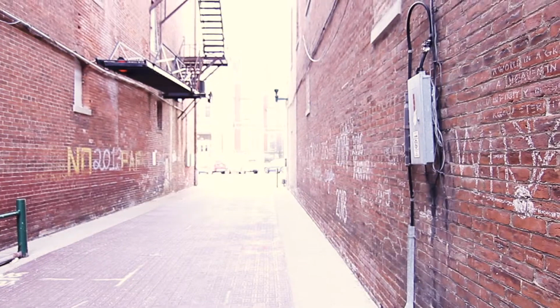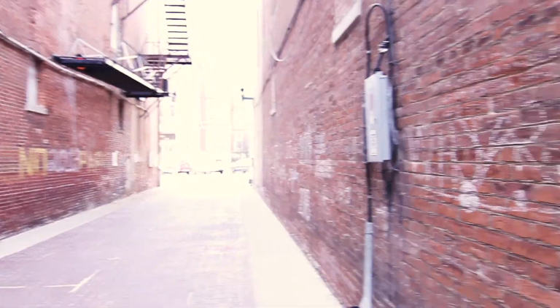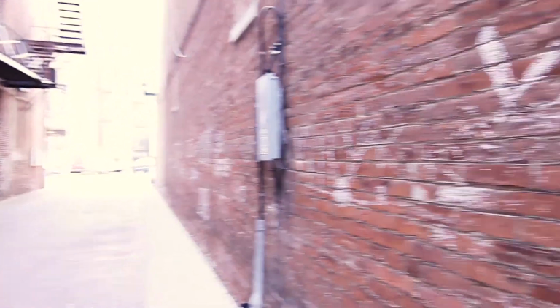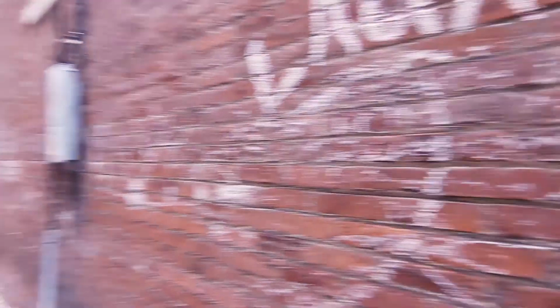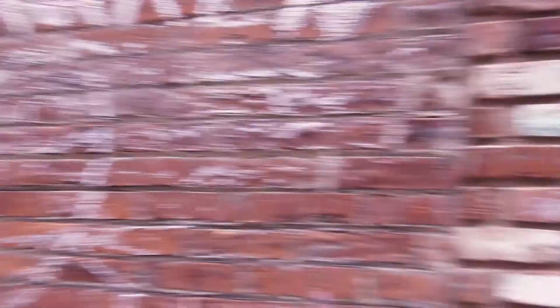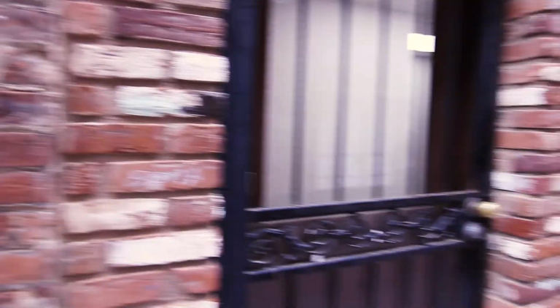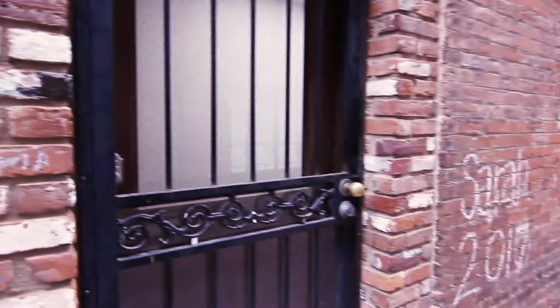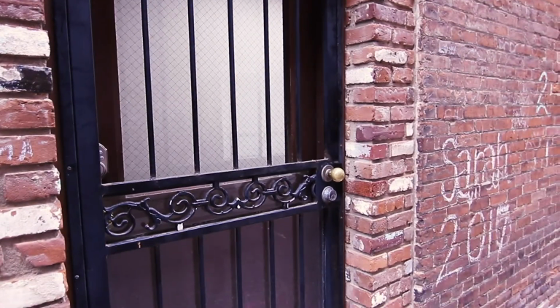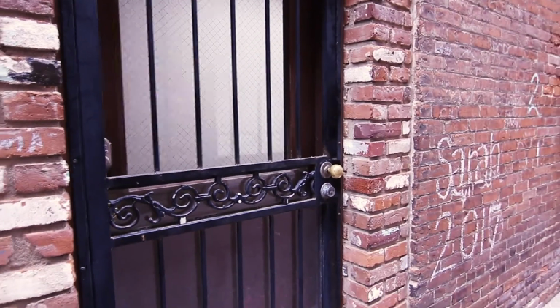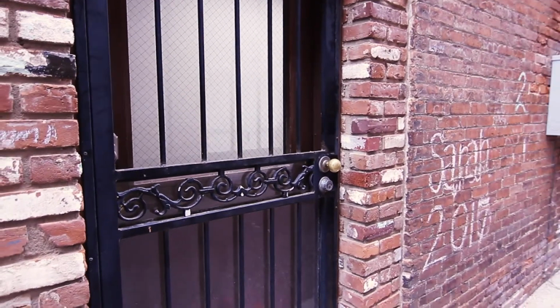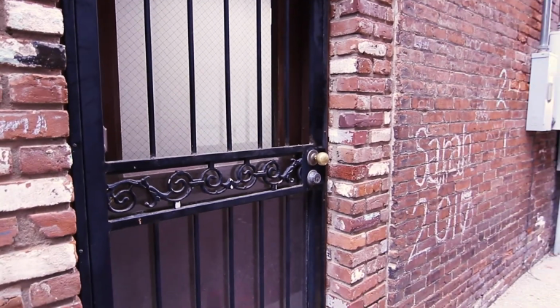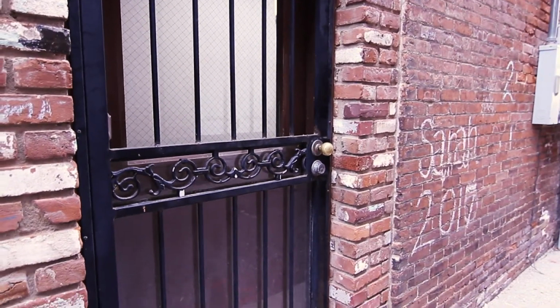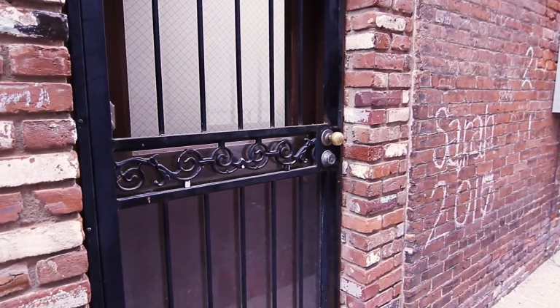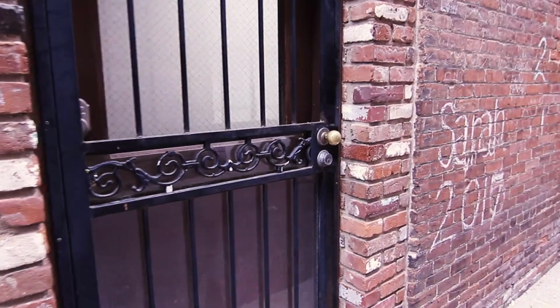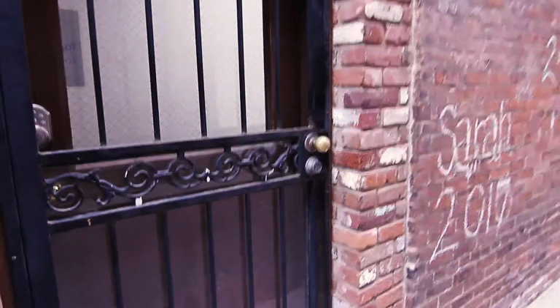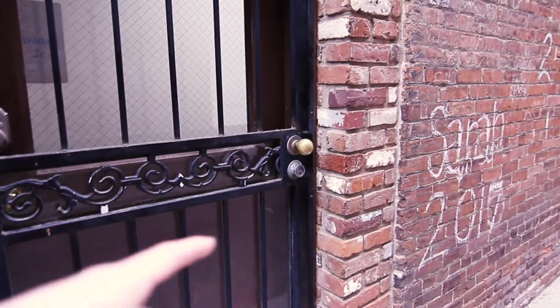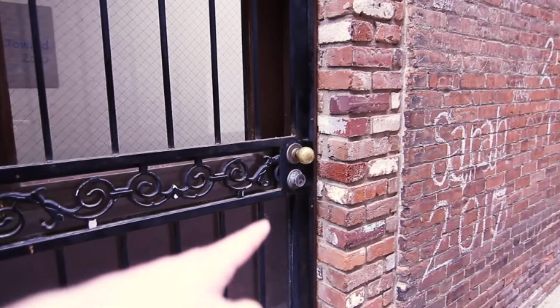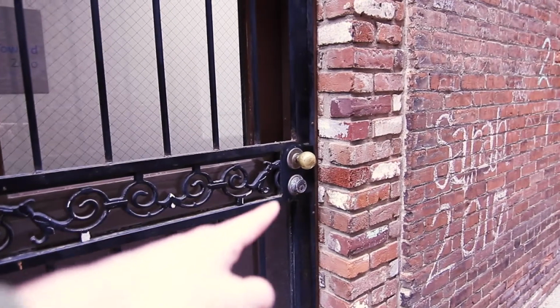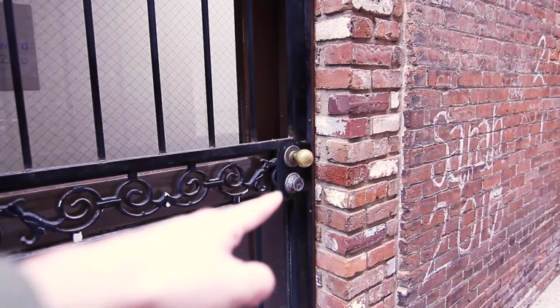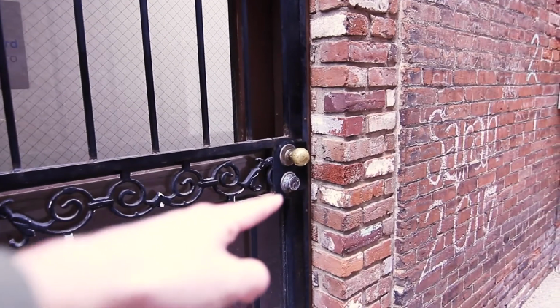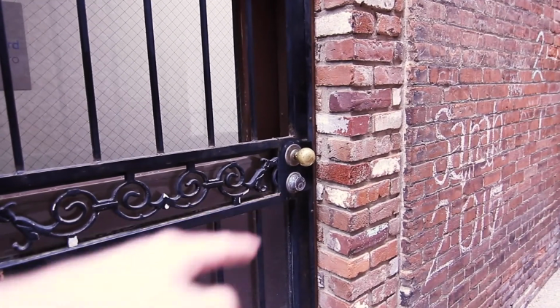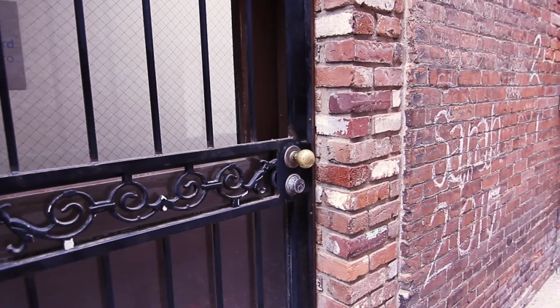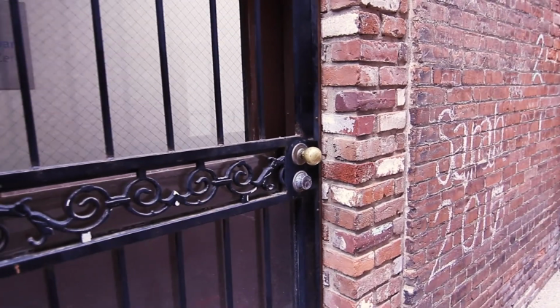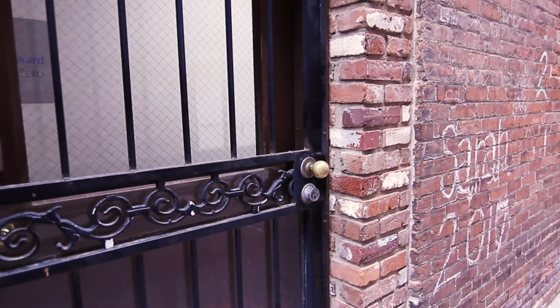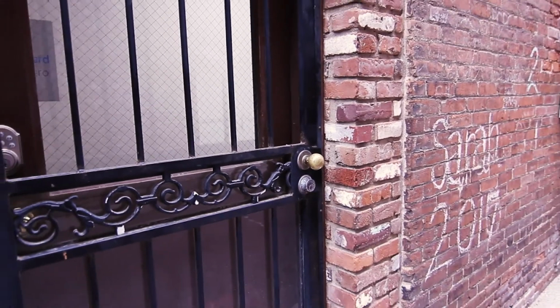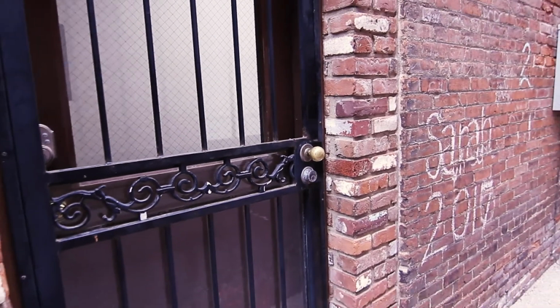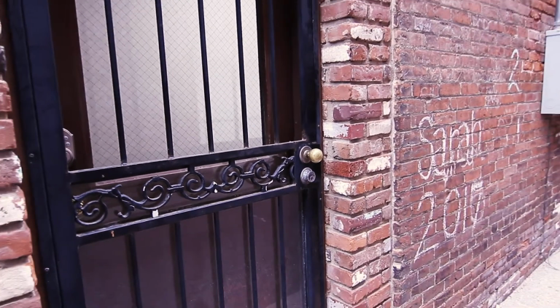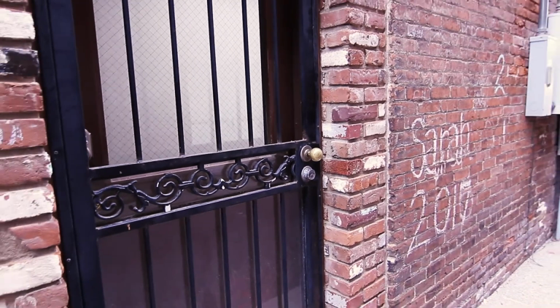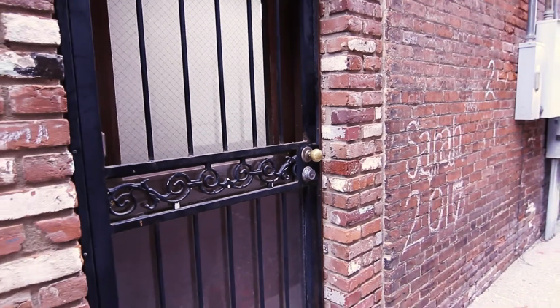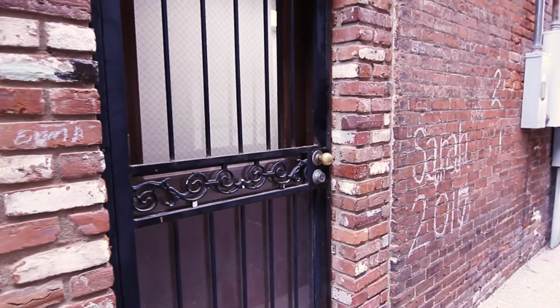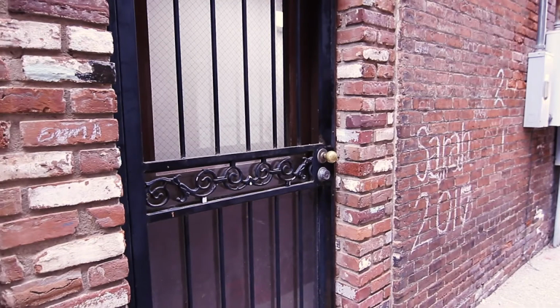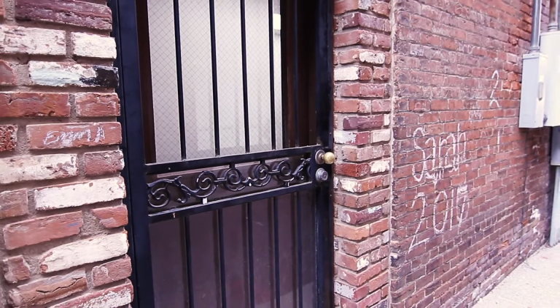We're in this alleyway and I've found a door that could look good with the white shirt — if I just hang it right there on the door handle. I'm gonna try this for a couple of minutes to see if I can get anything that I like.